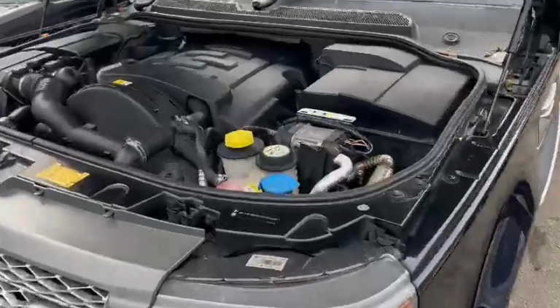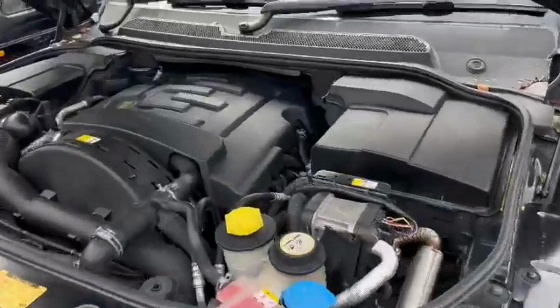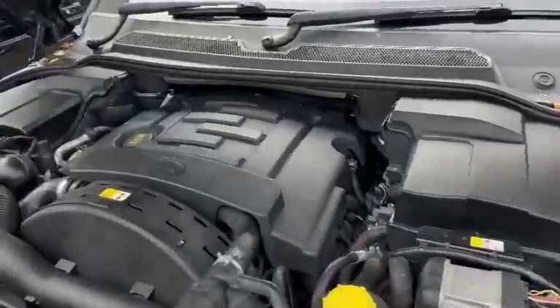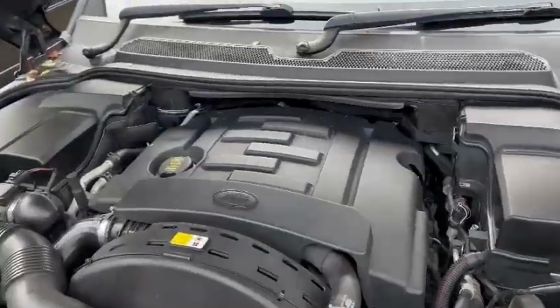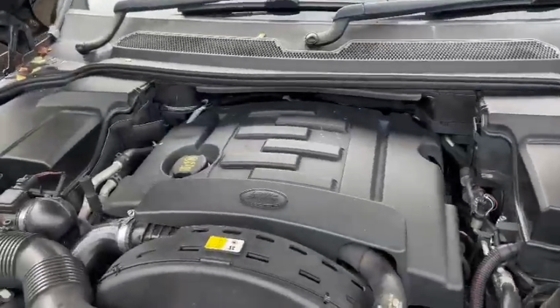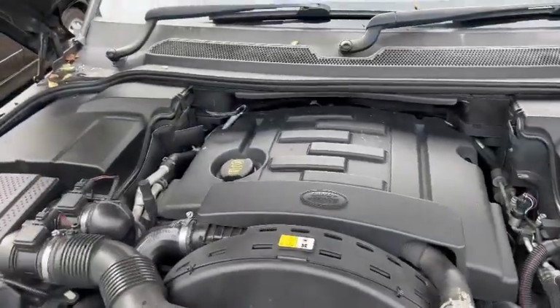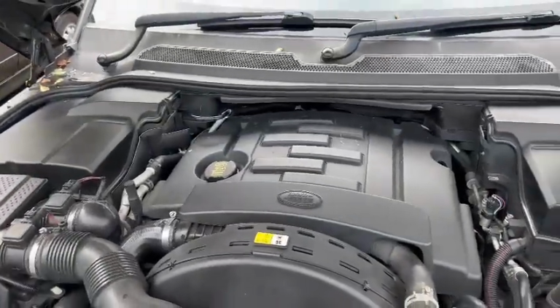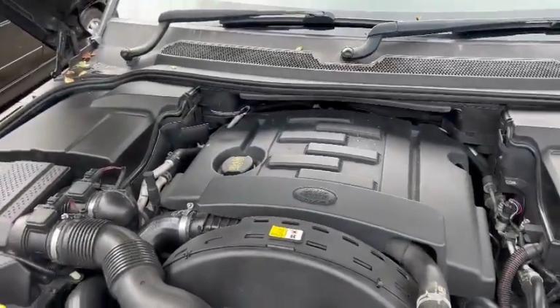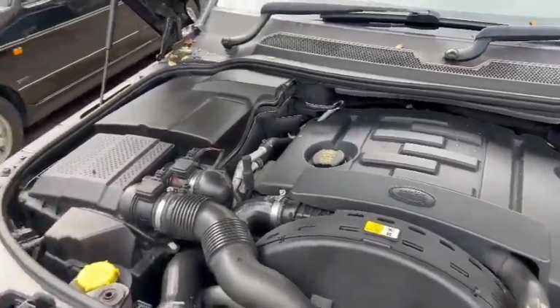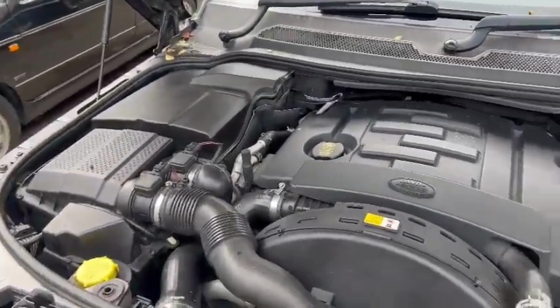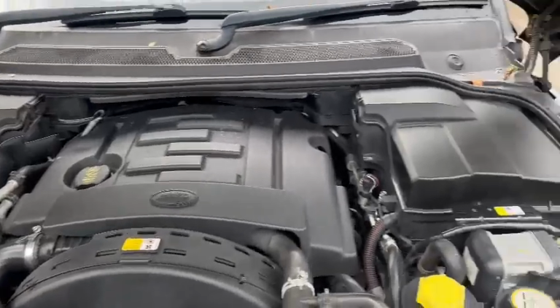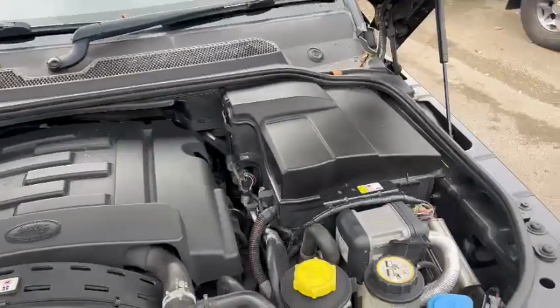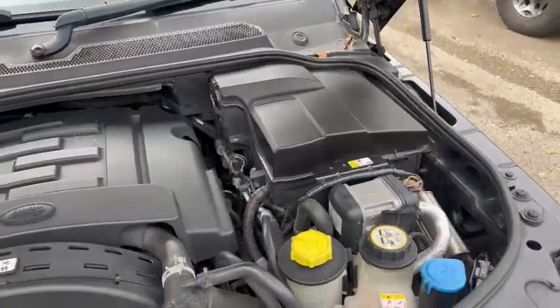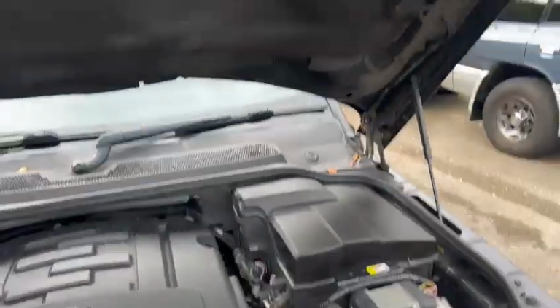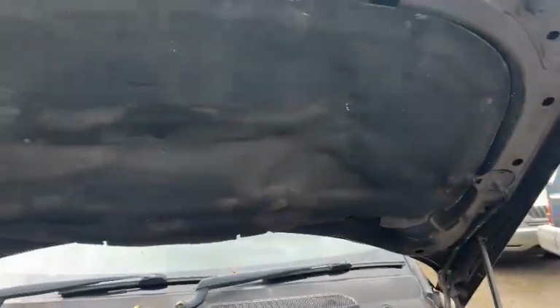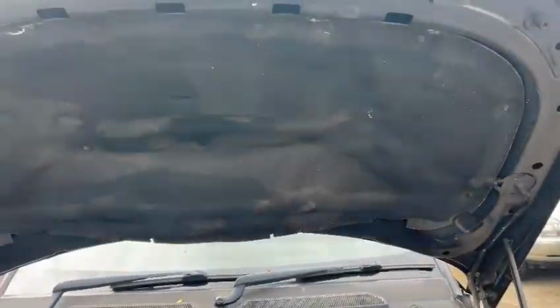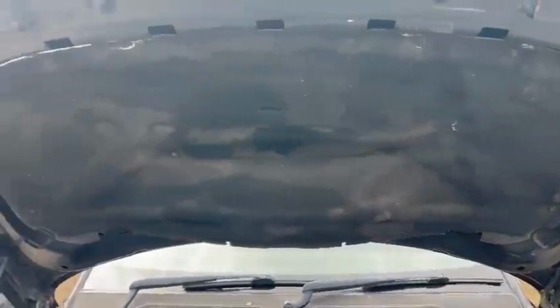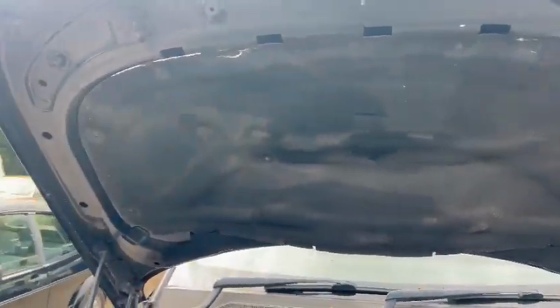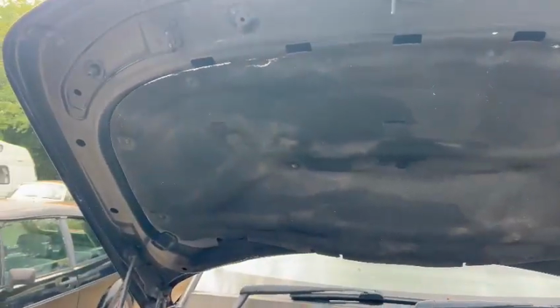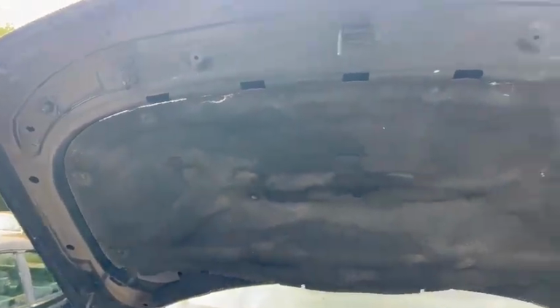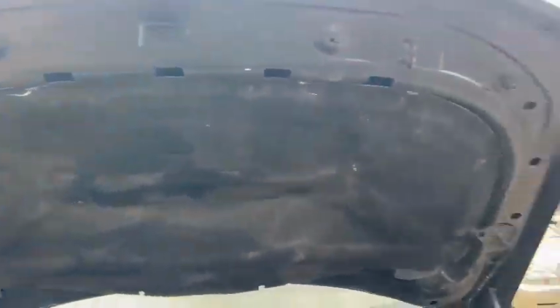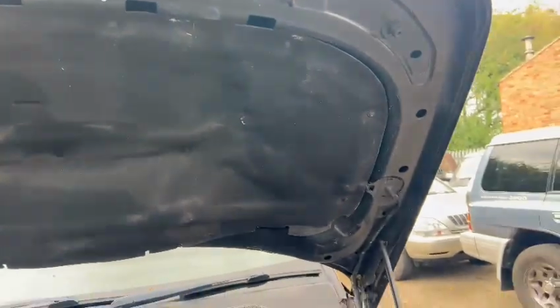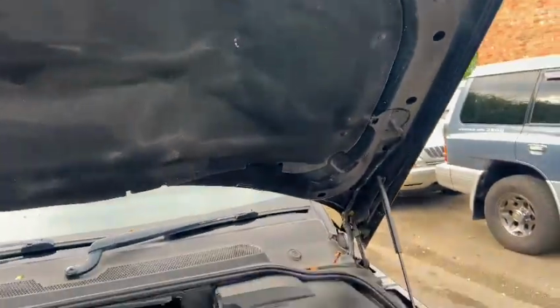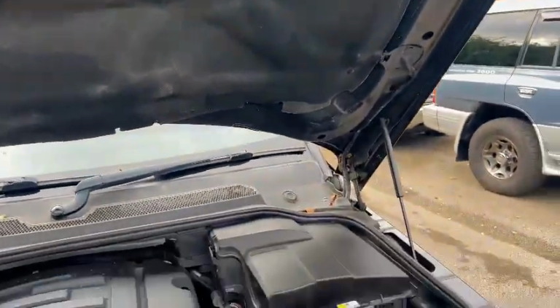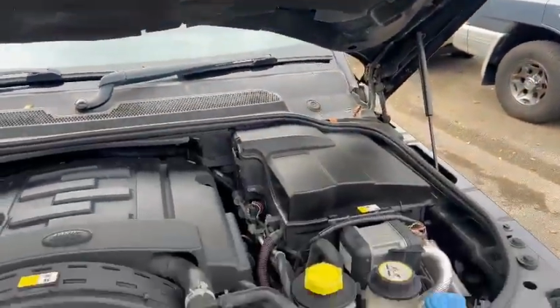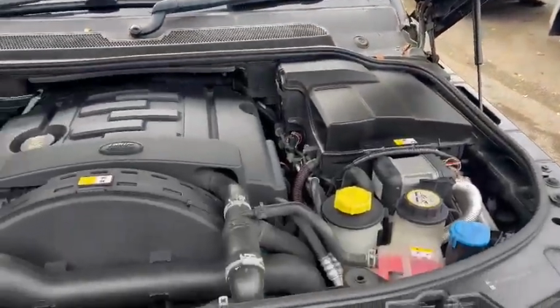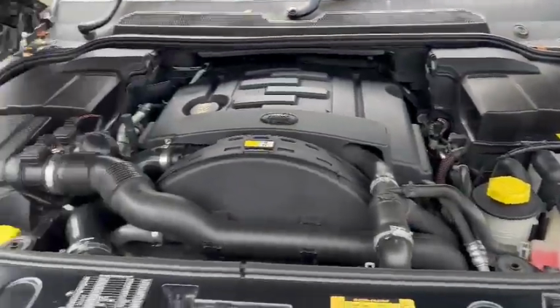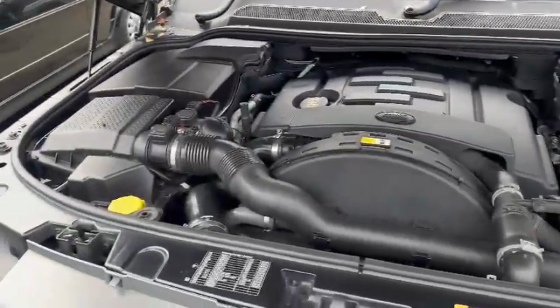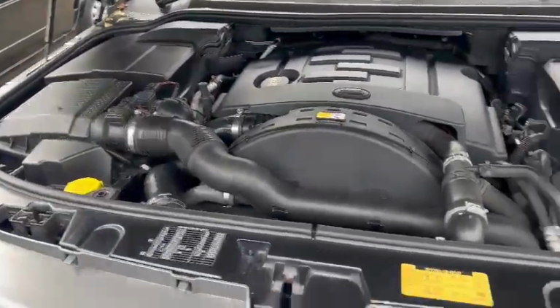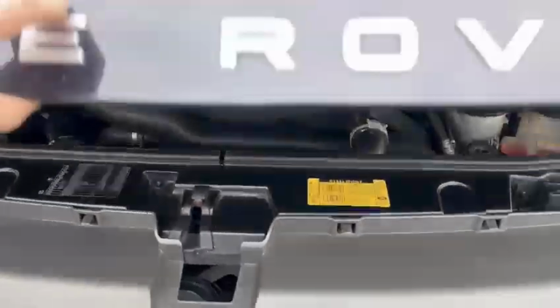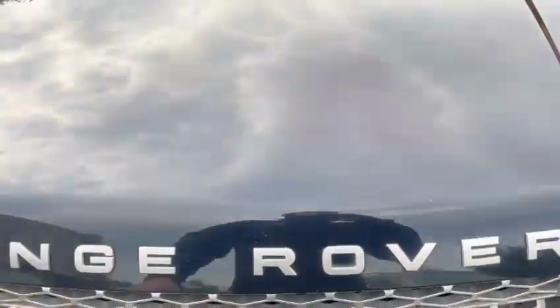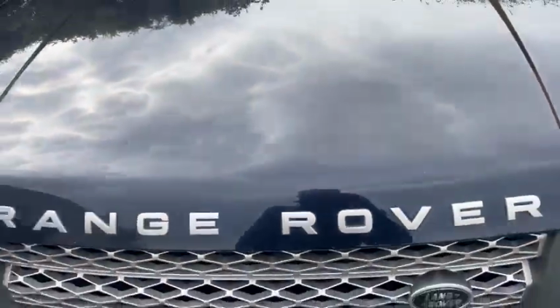We might as well start under the bonnet since it's up. Nice and tidy on the plastics, all very clean and presentable under there. Sound deadening all intact, bonnet dips and edges look good — all good under the hood by the looks of things.